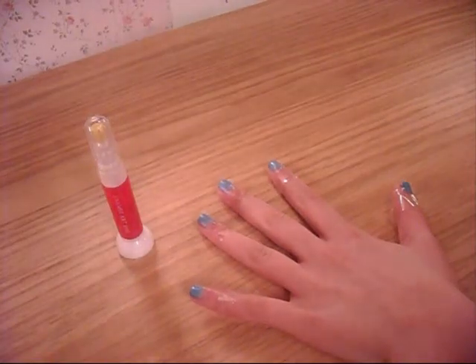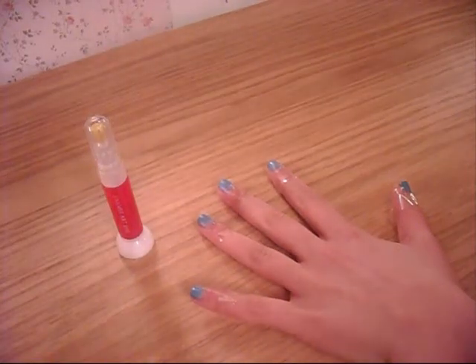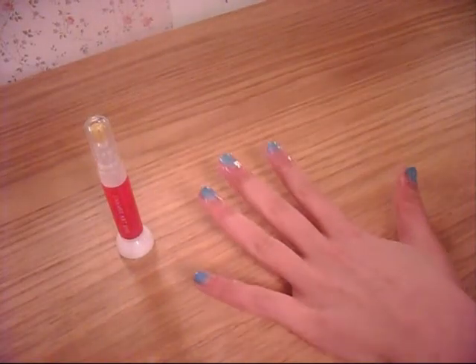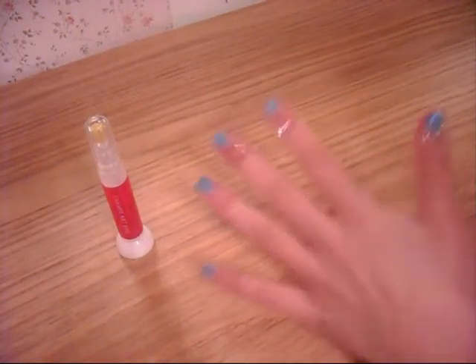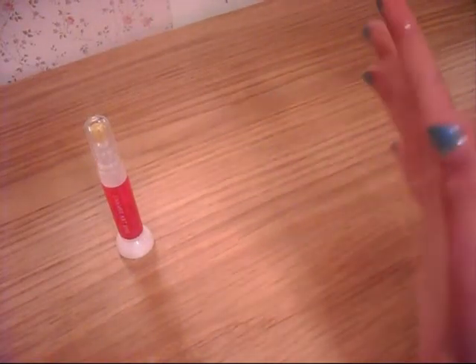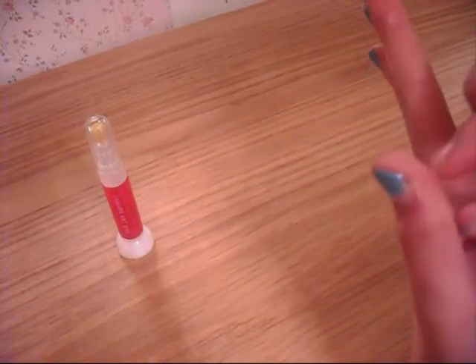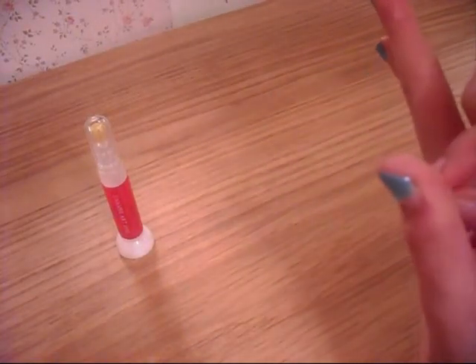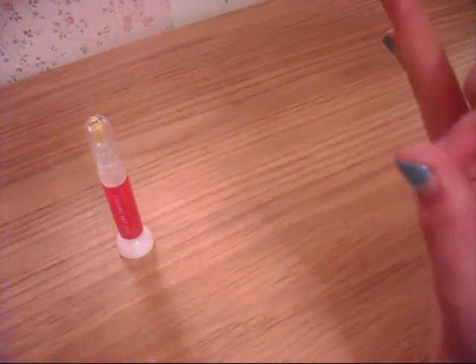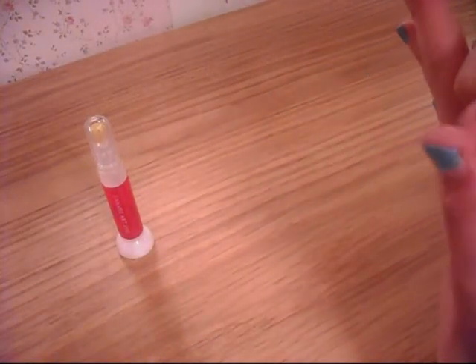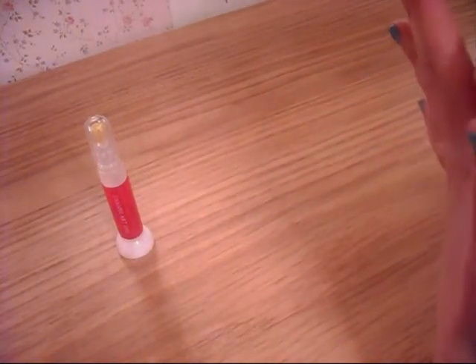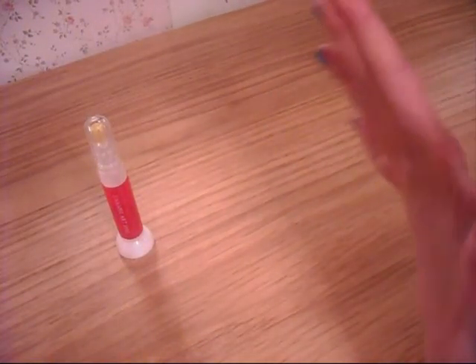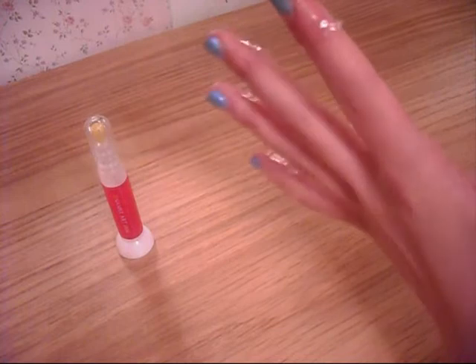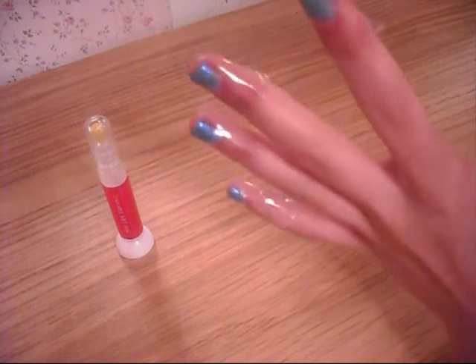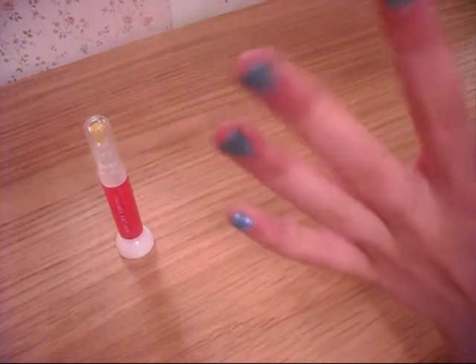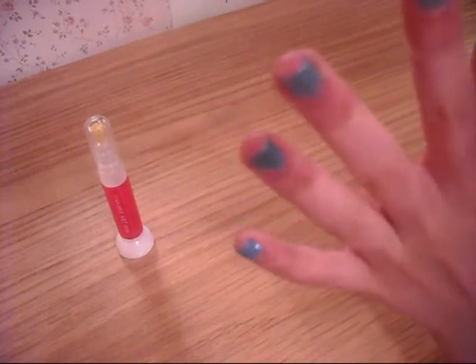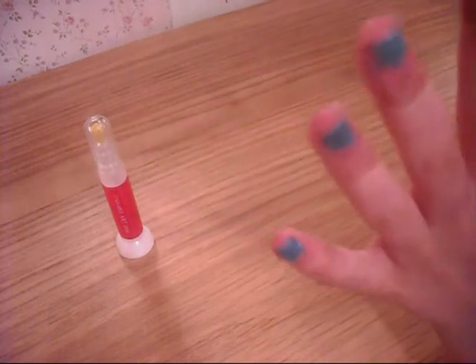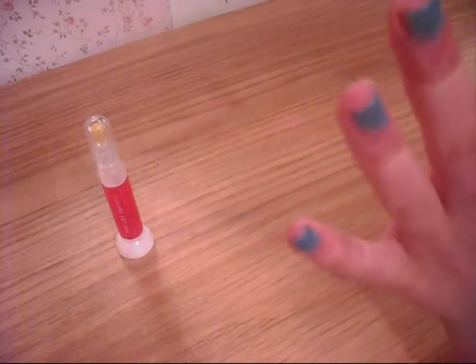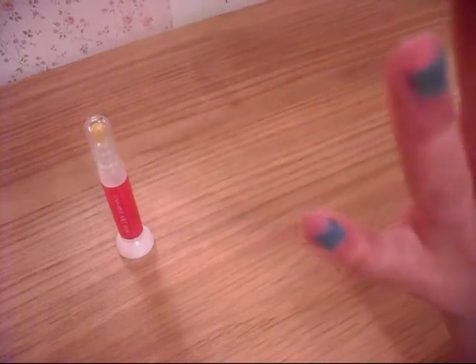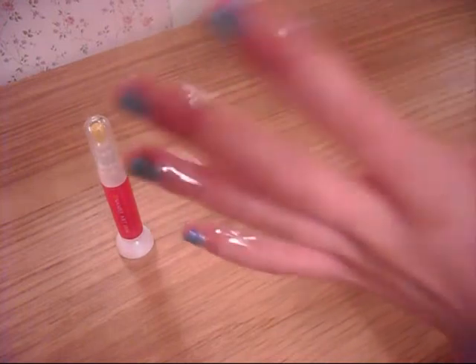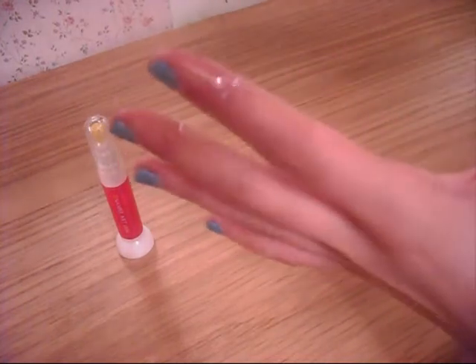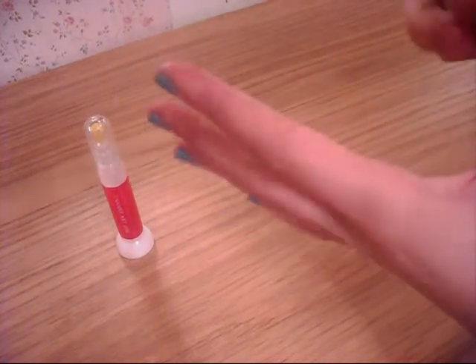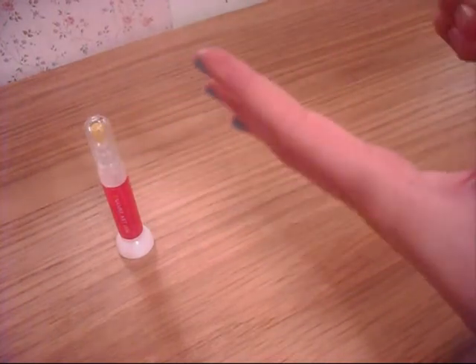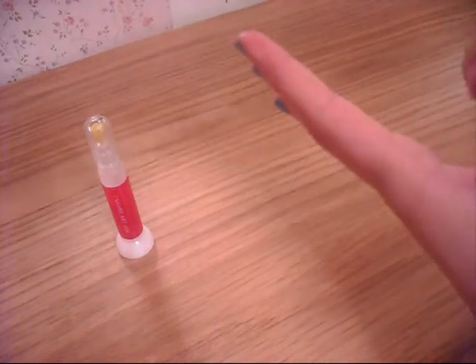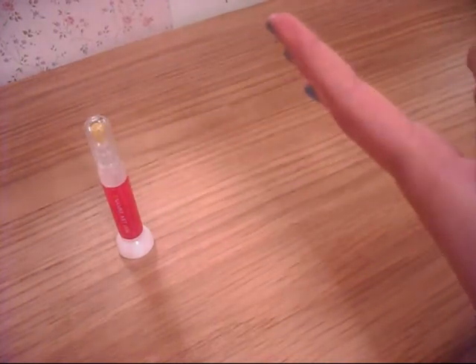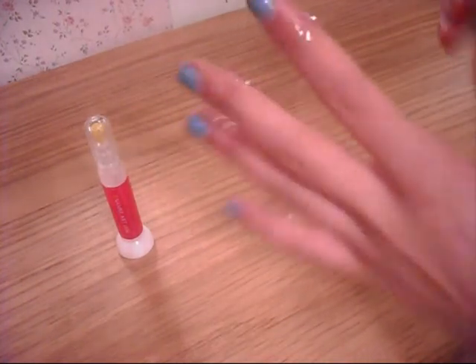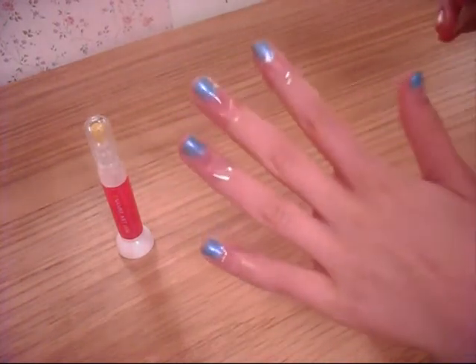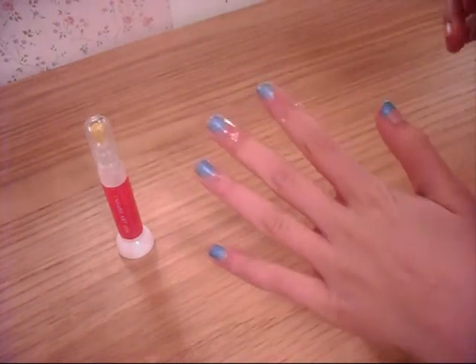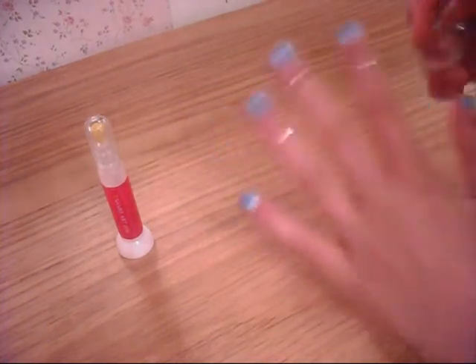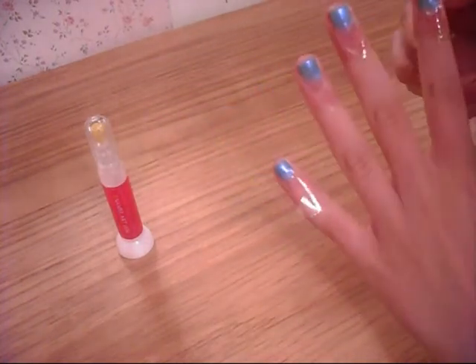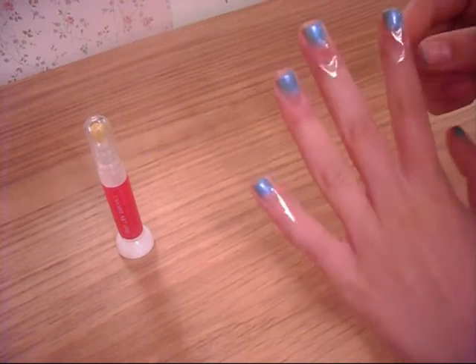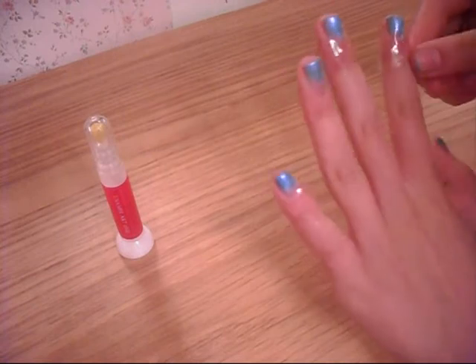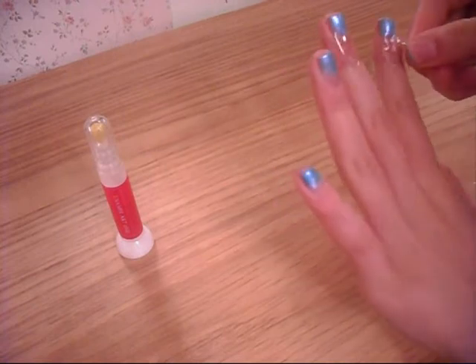Once it's dry you have to start peeling off the cellotape and you should have a nice clean line for the top of your flag.